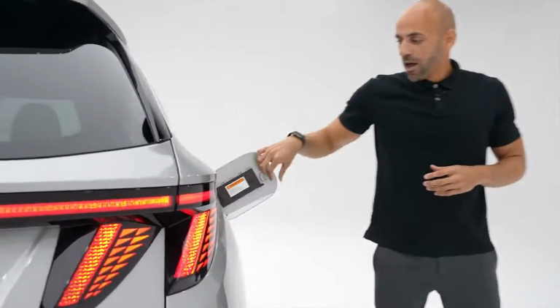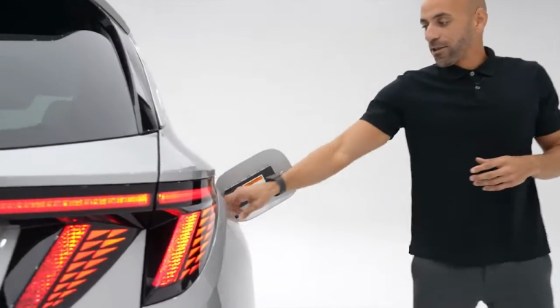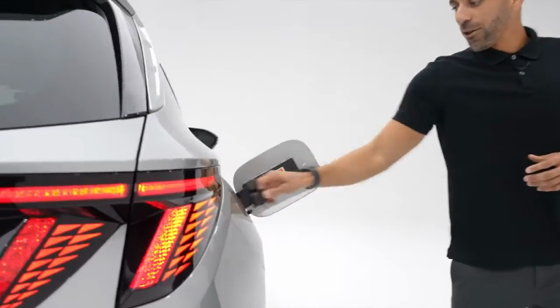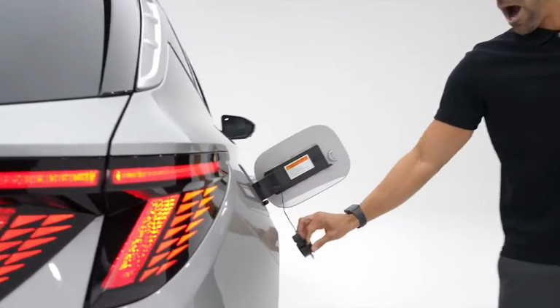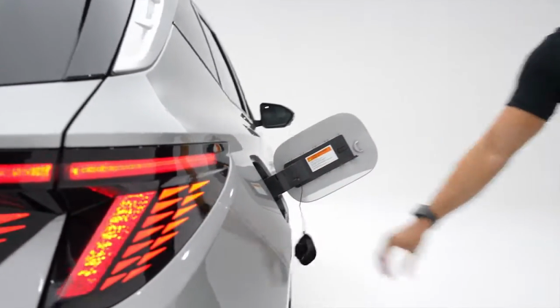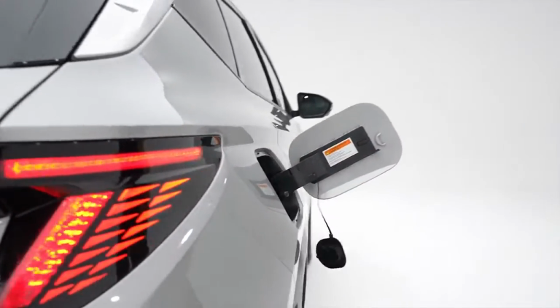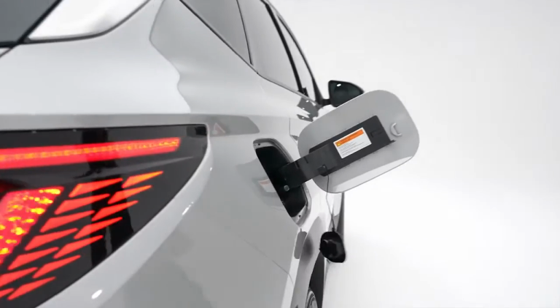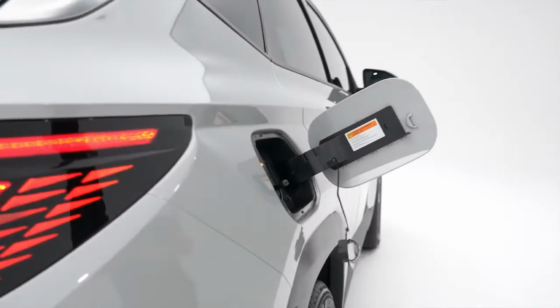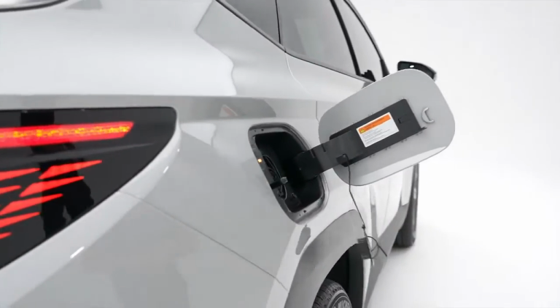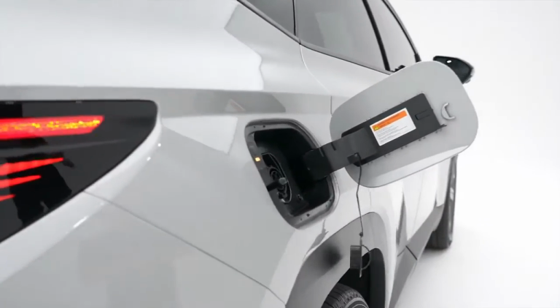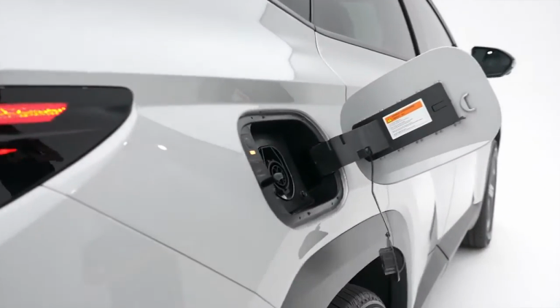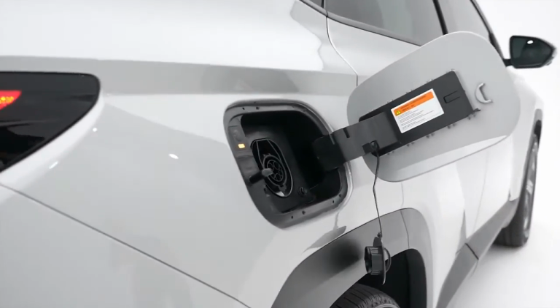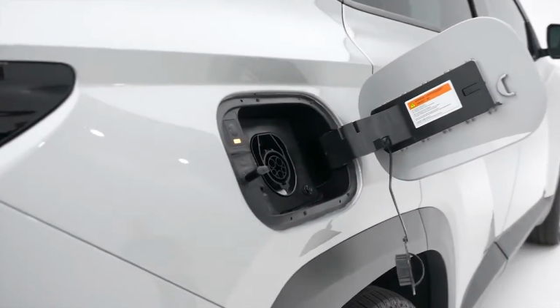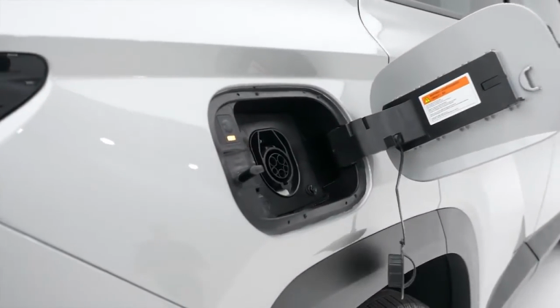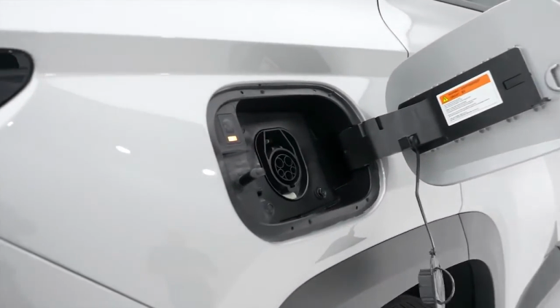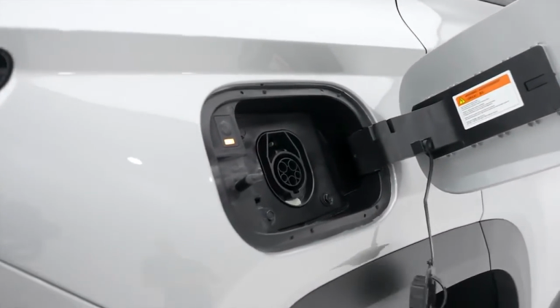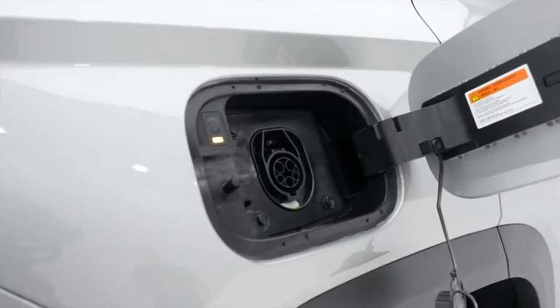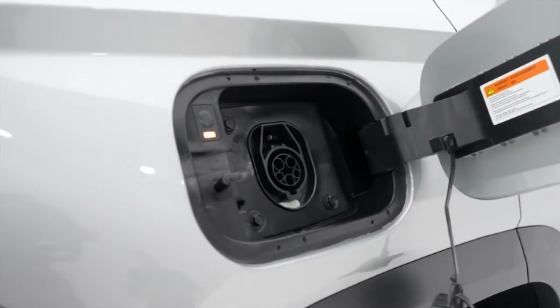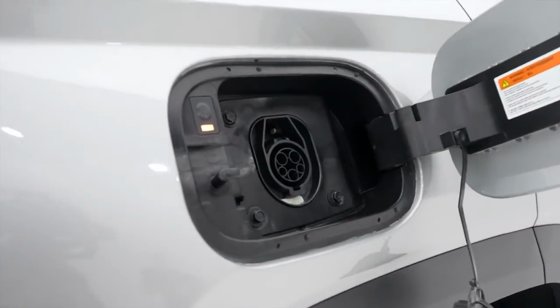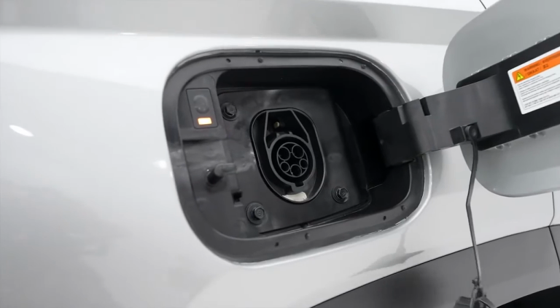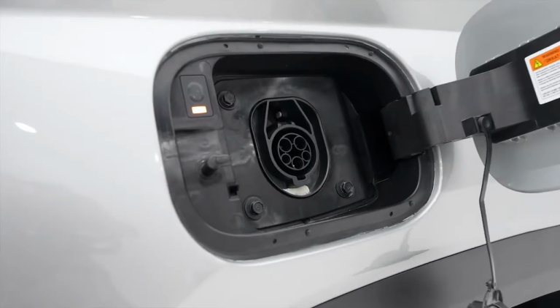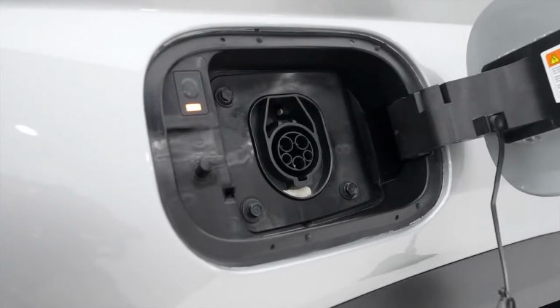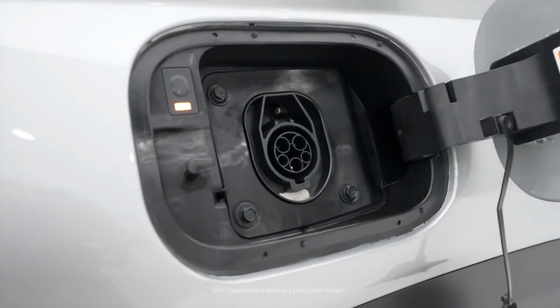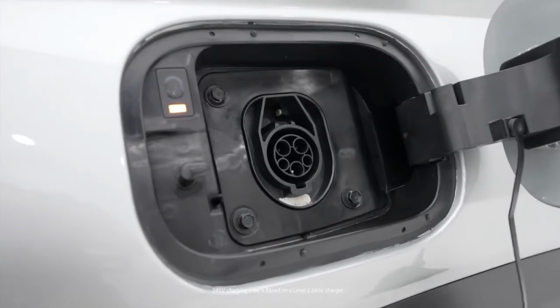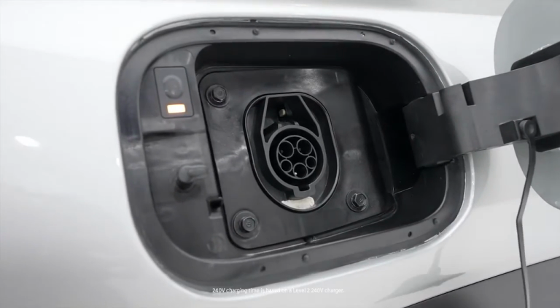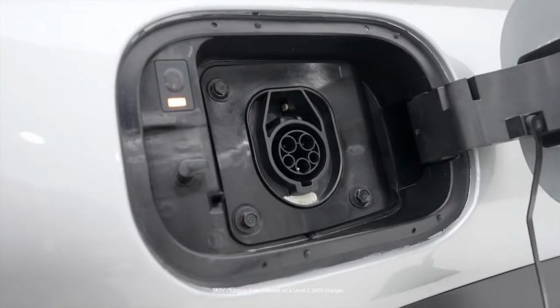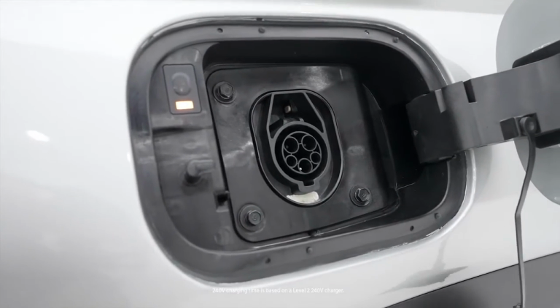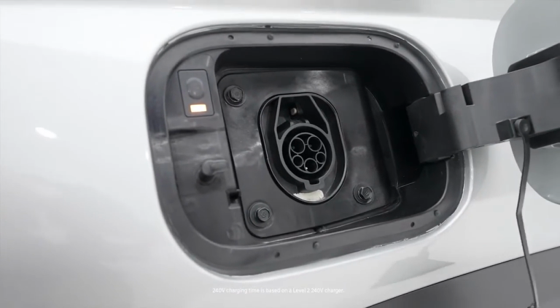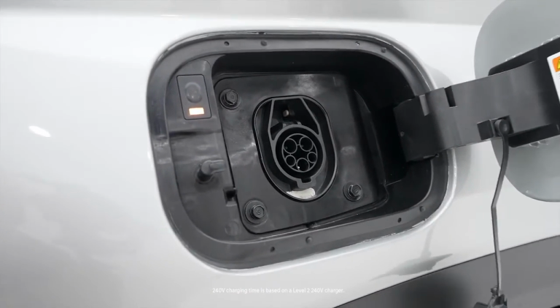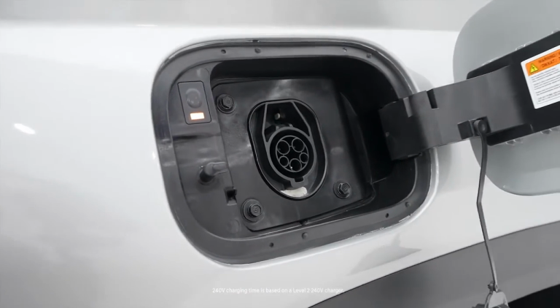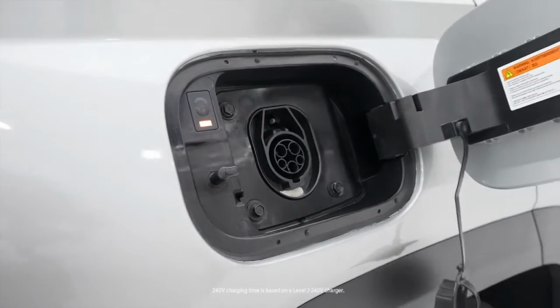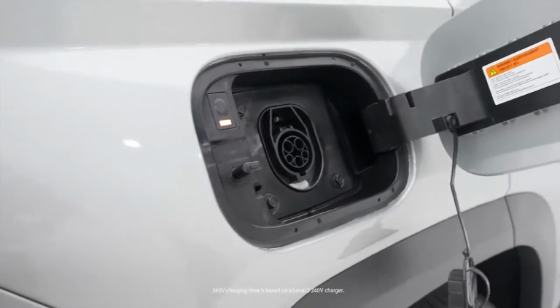Up to 33 miles of range in its all-electric mode, which you can get fully charged in less than seven hours on your standard 110-volt power outlet and under two hours with a 240-volt charger.